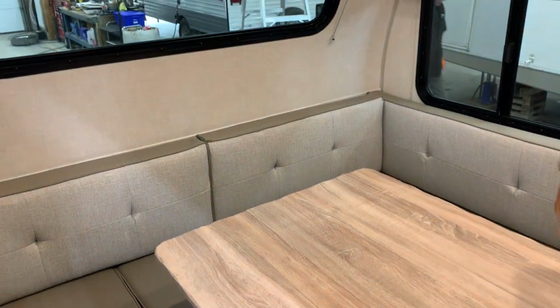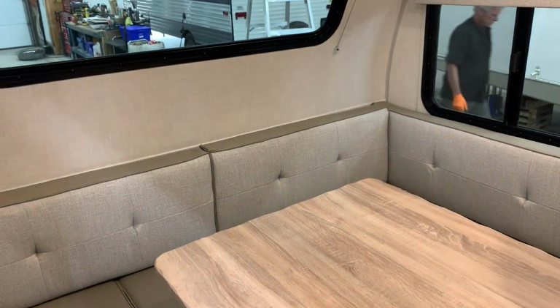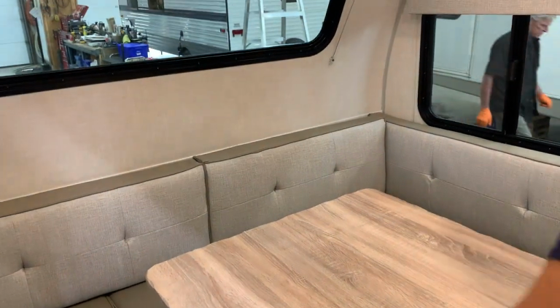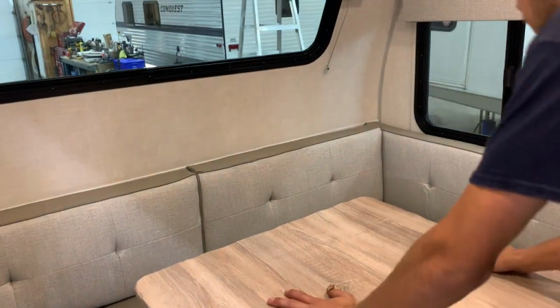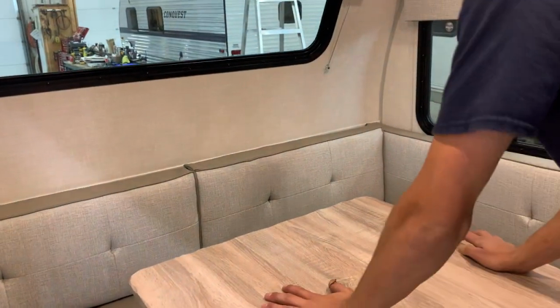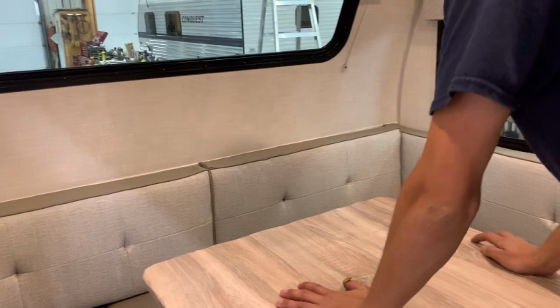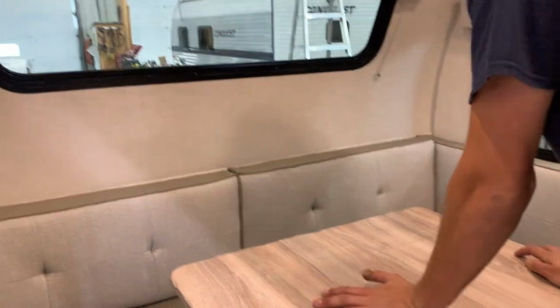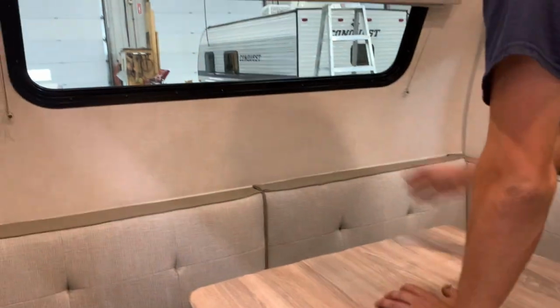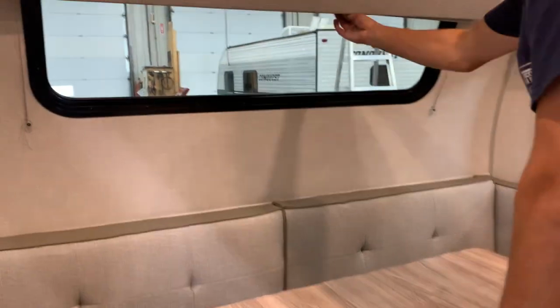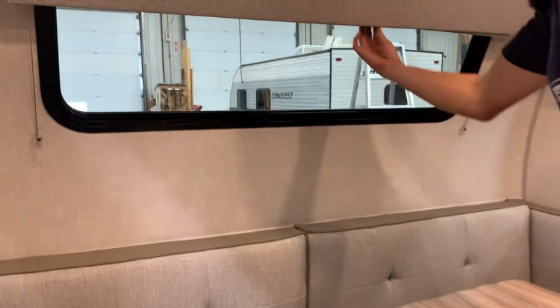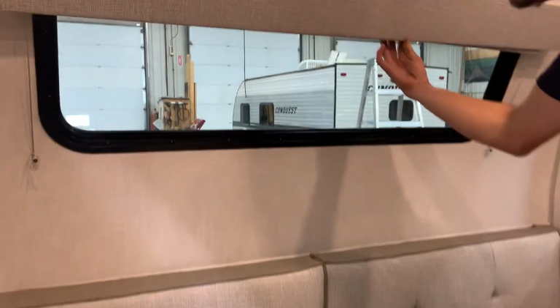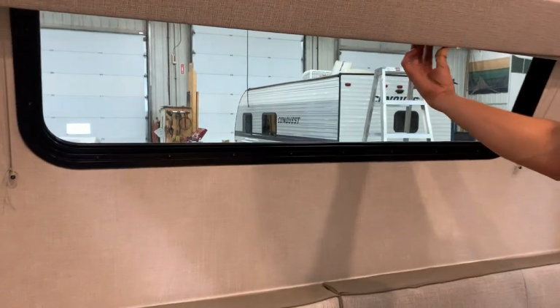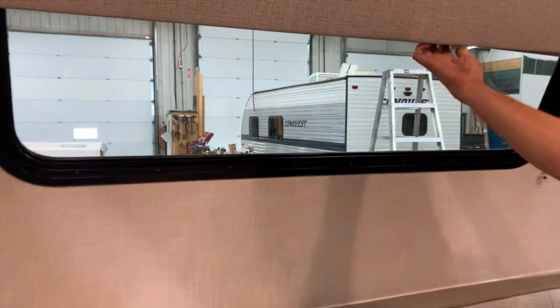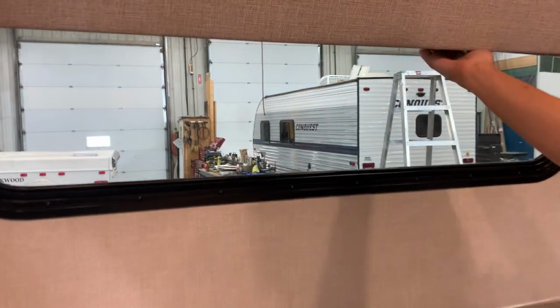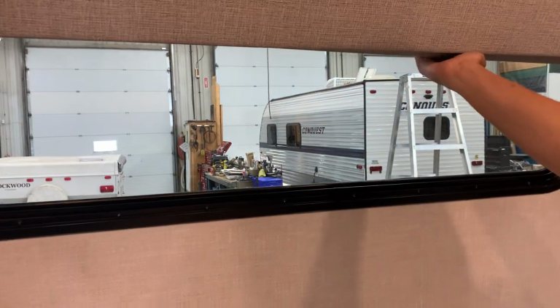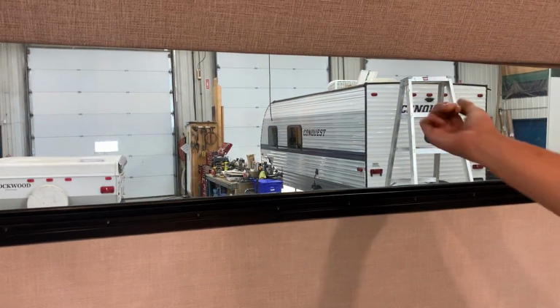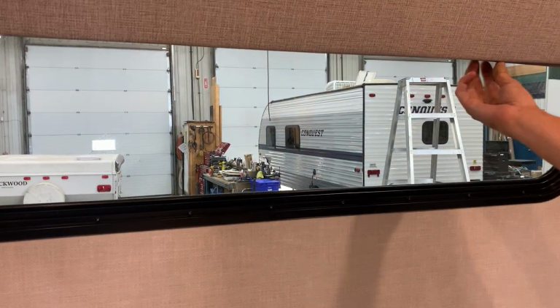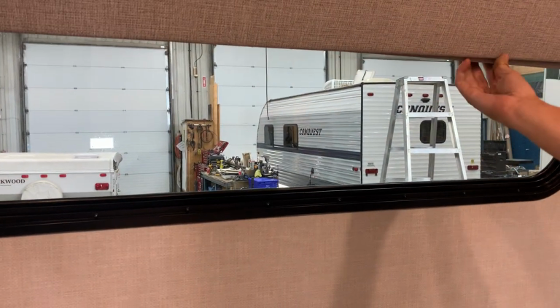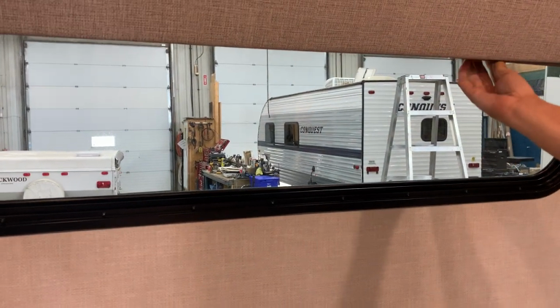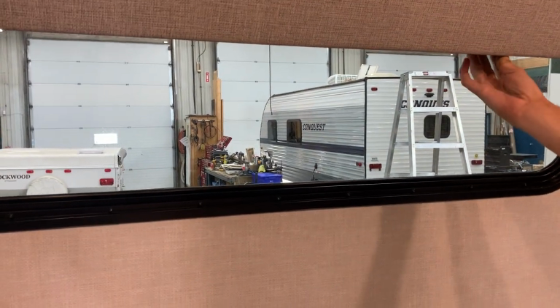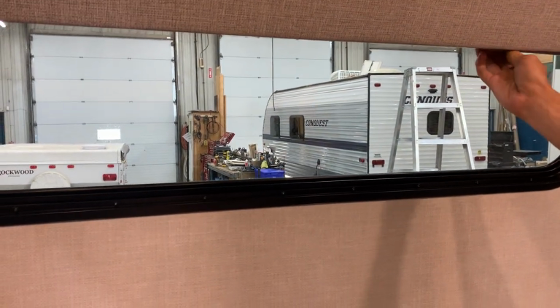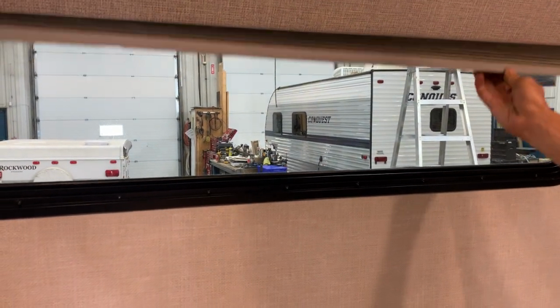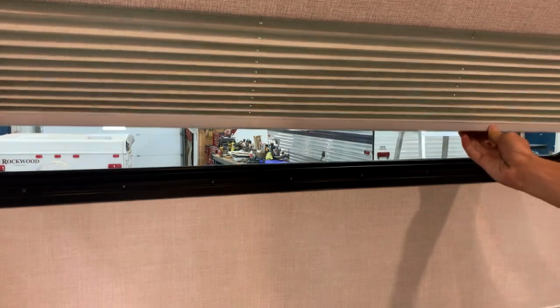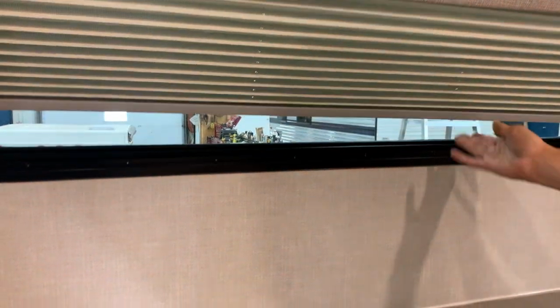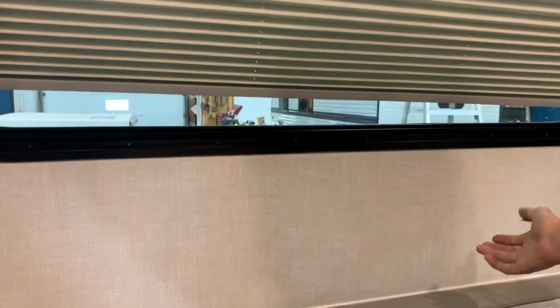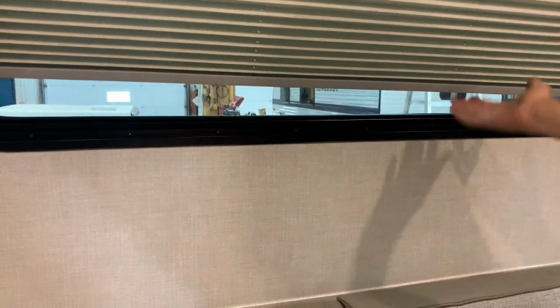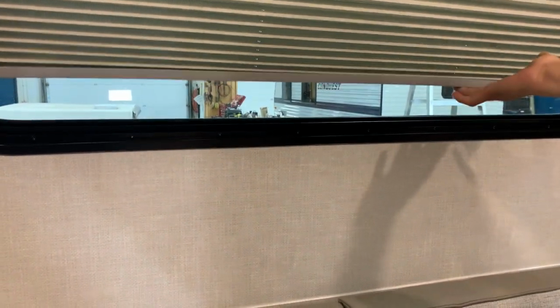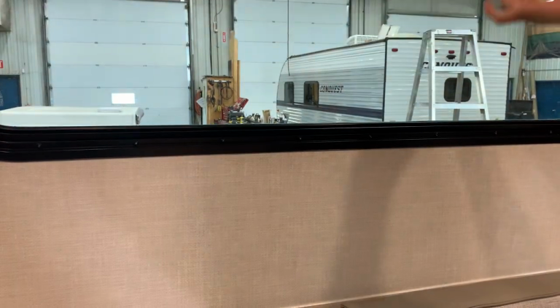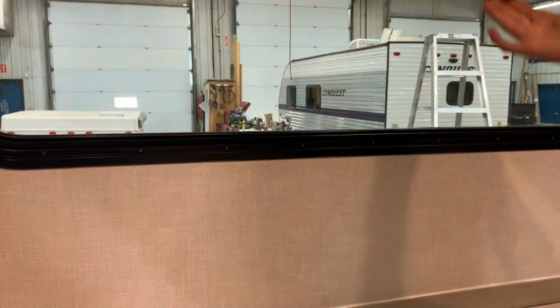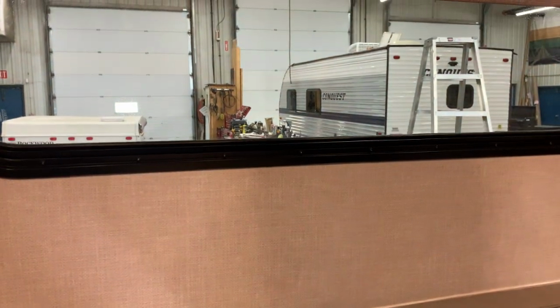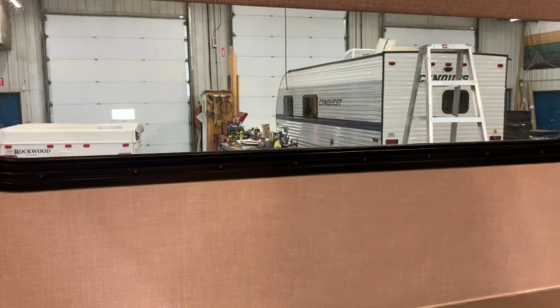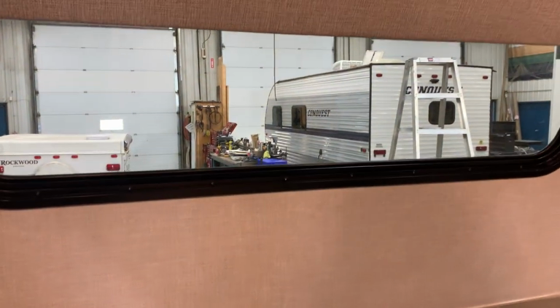All the blinds in the unit work the same way — they just kind of sit where you leave them. Pull them down and they'll stay there; push them up and they'll go up.